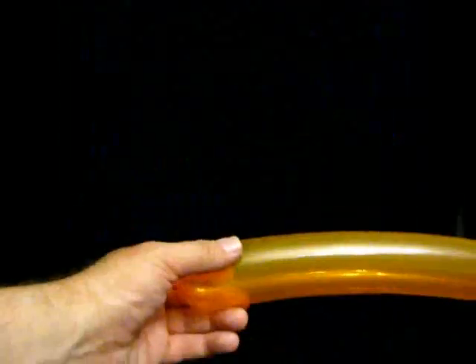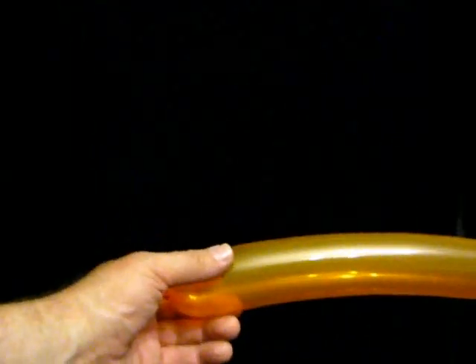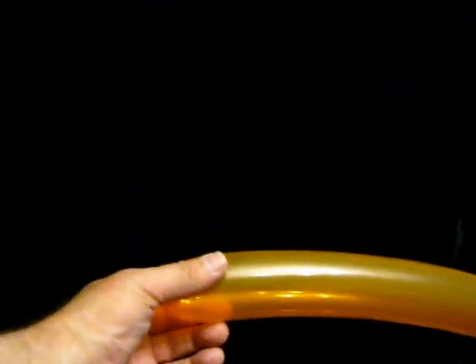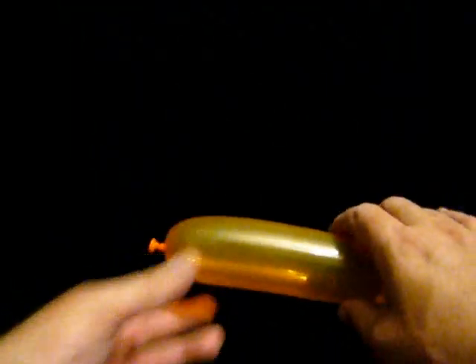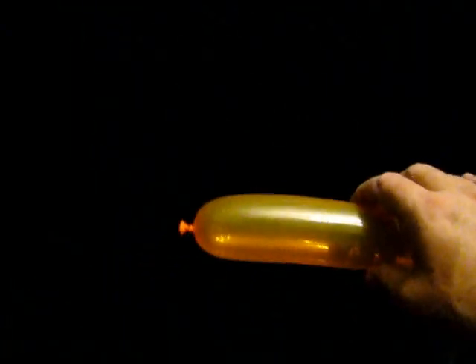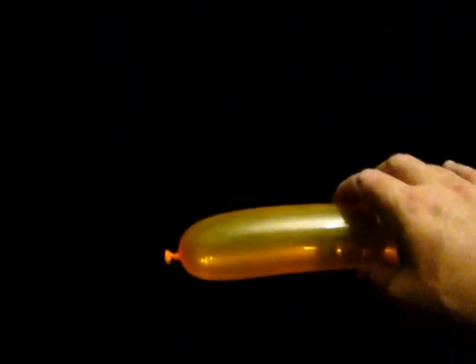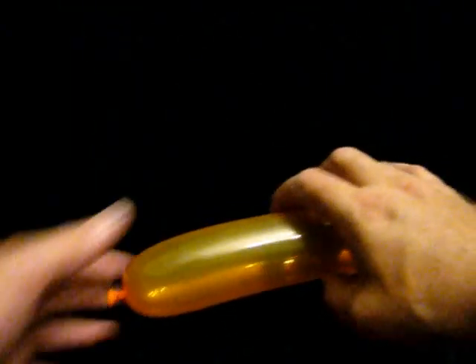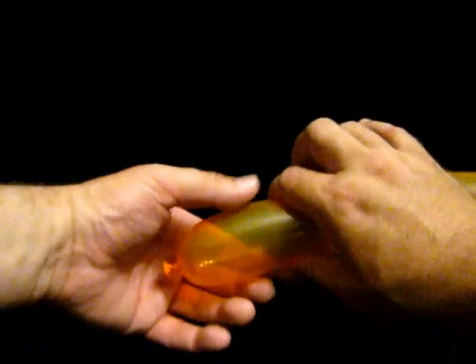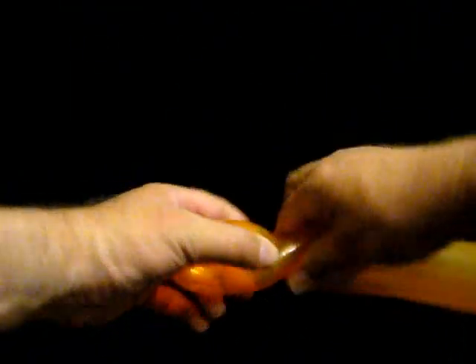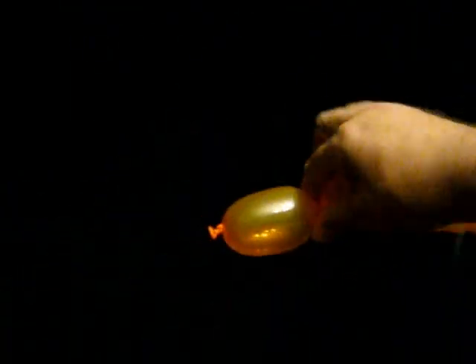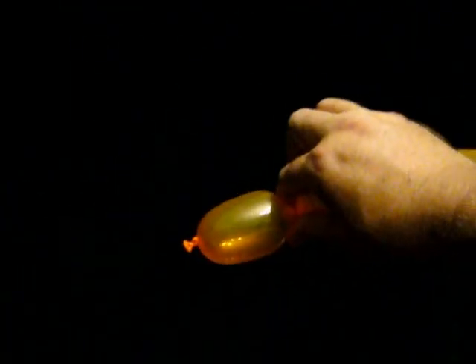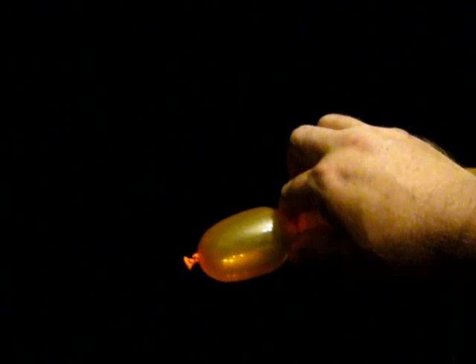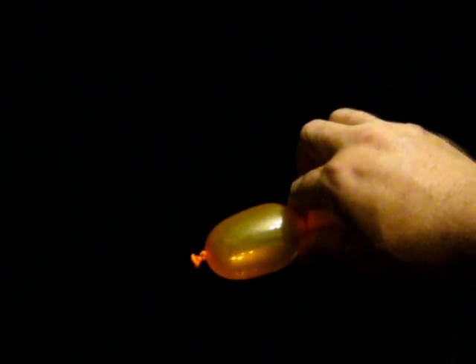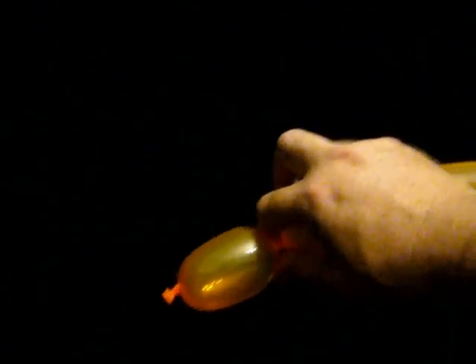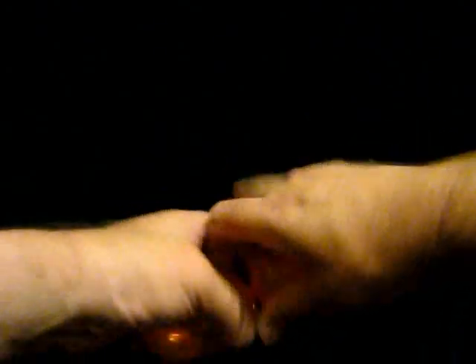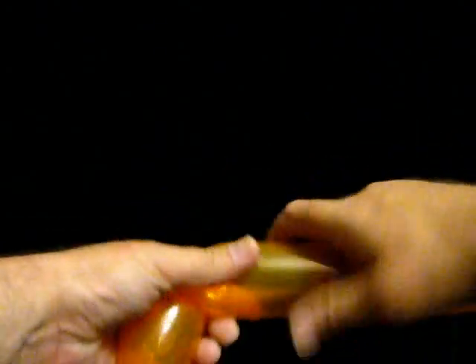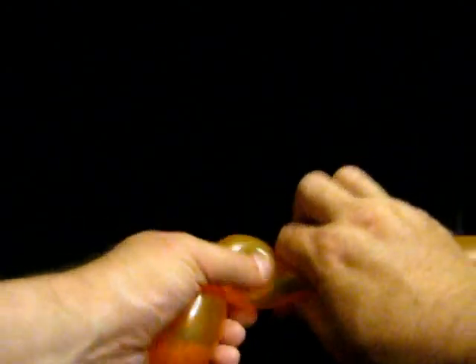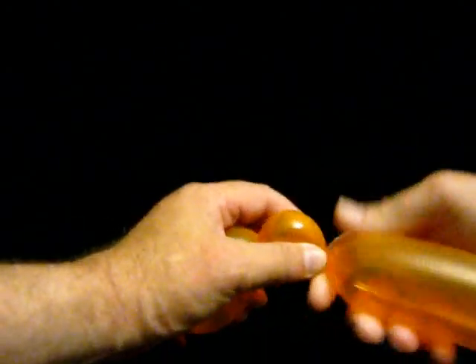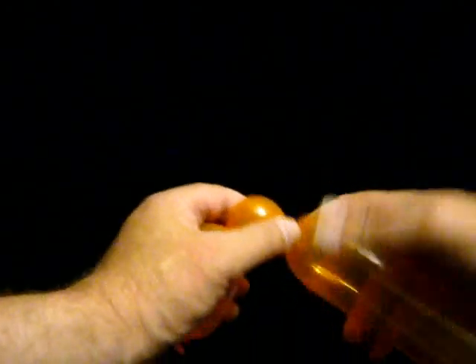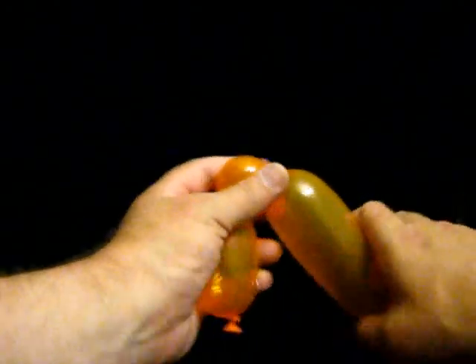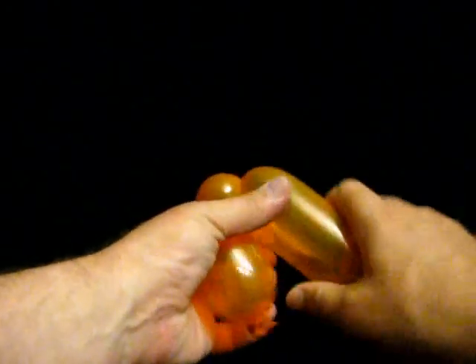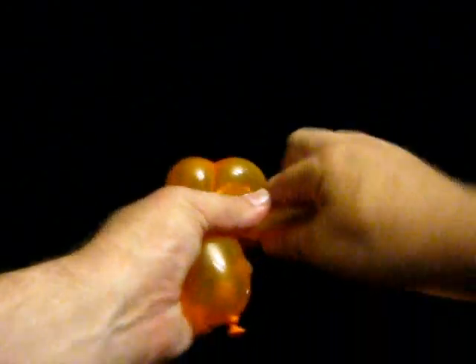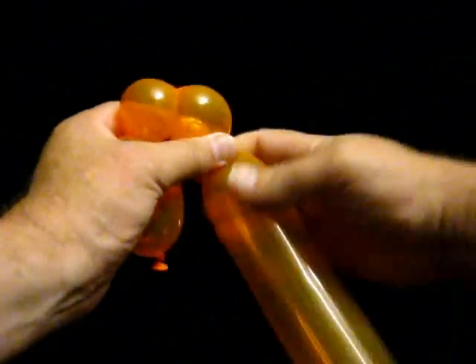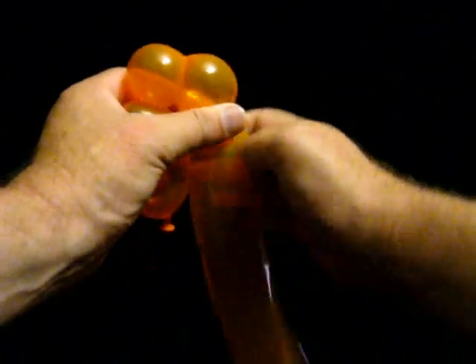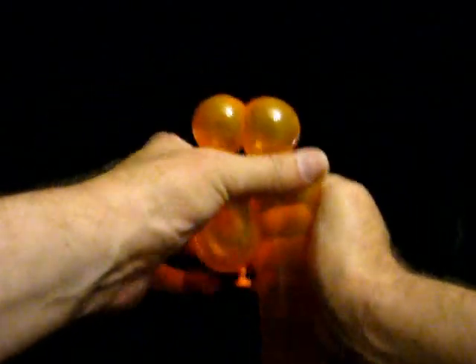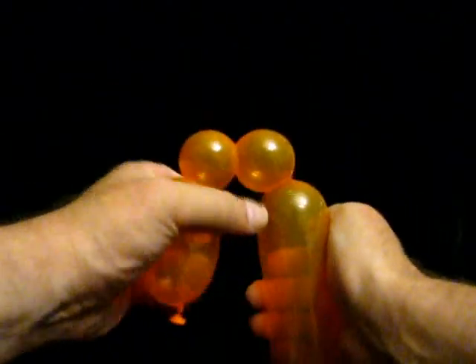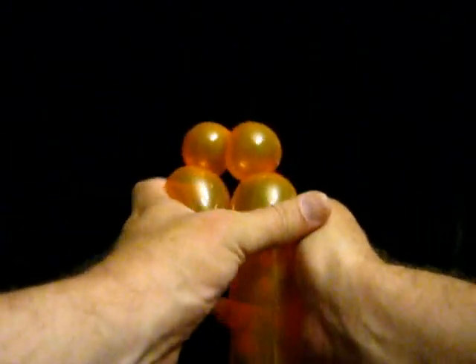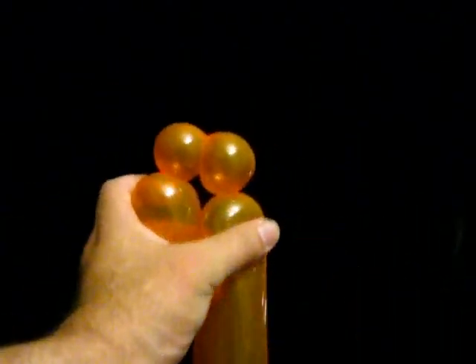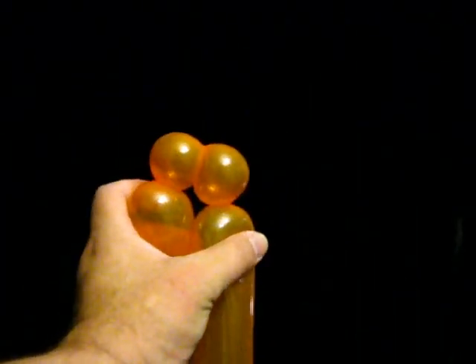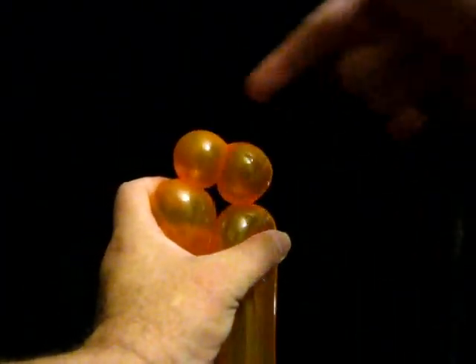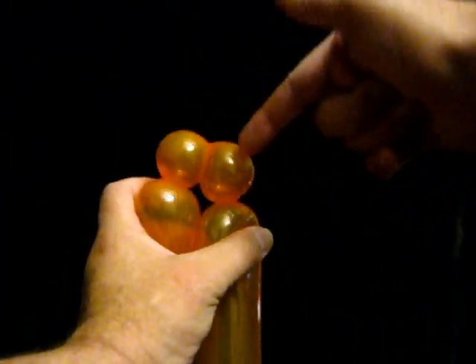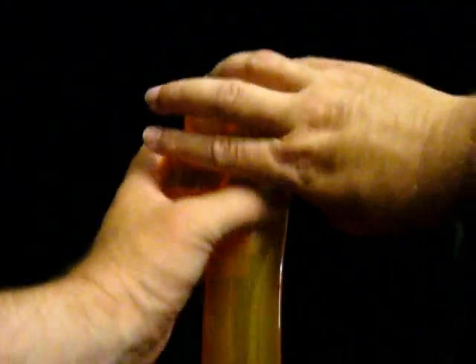For the Ankylosaurus we start at the nose. We give it a short nose and then we give it two small one inch bubbles. These one inch bubbles we will twist together.